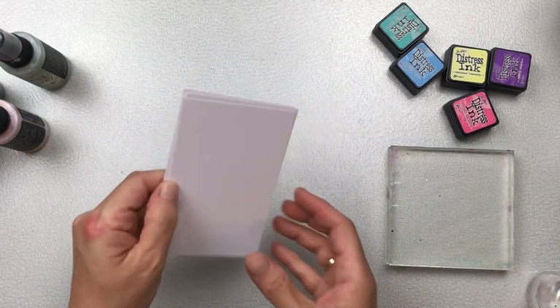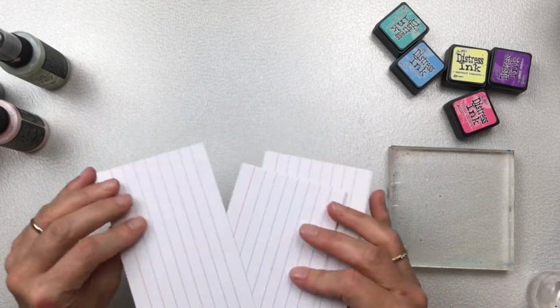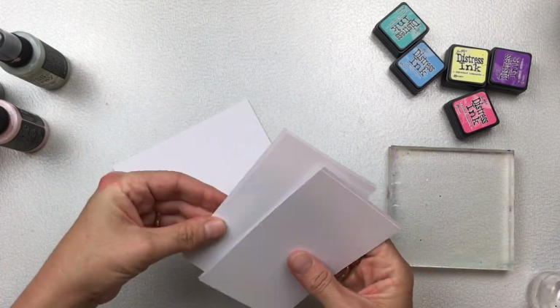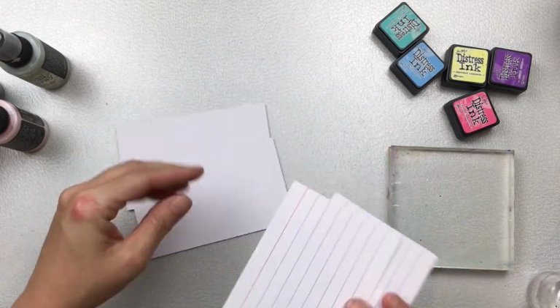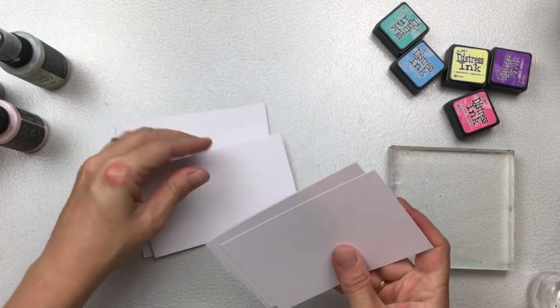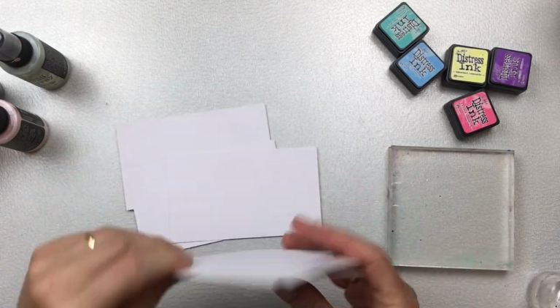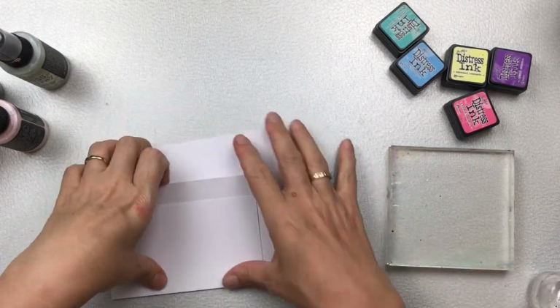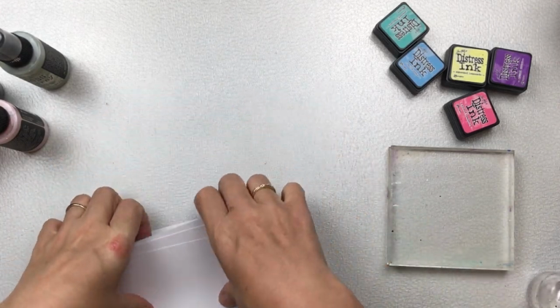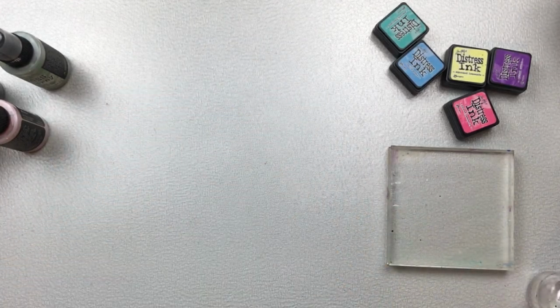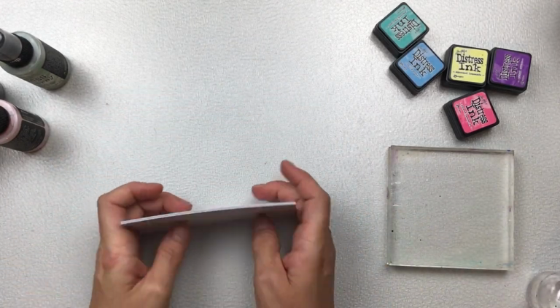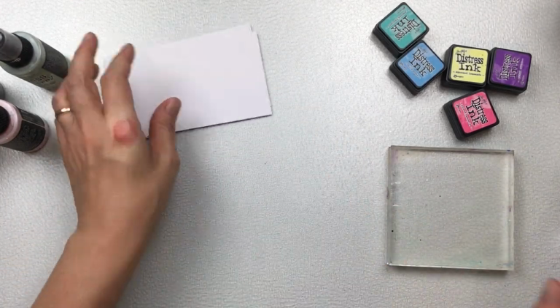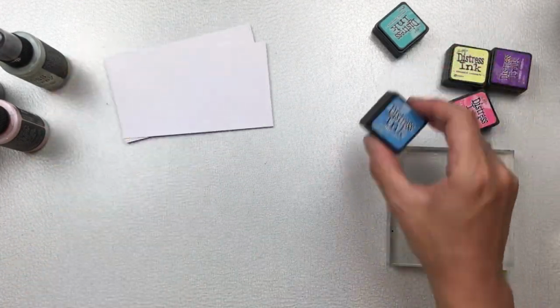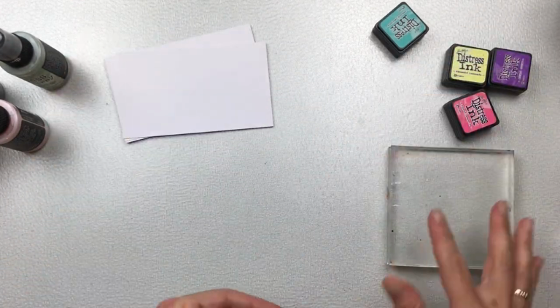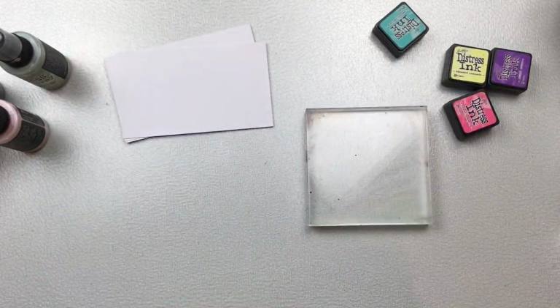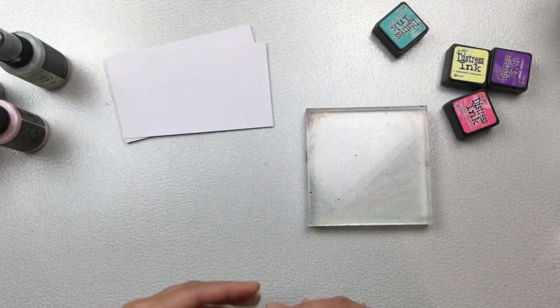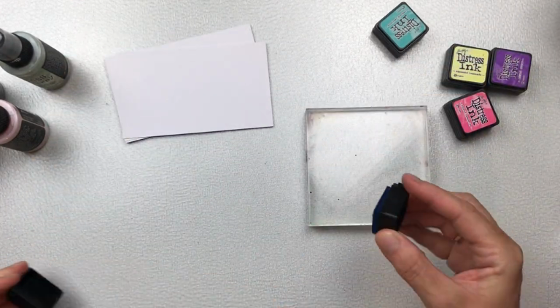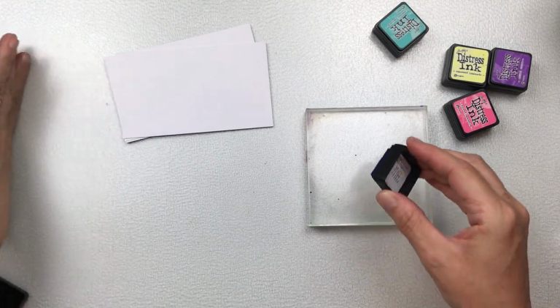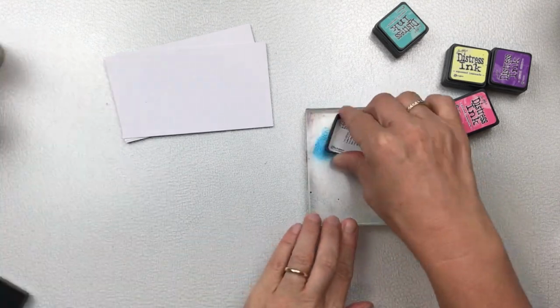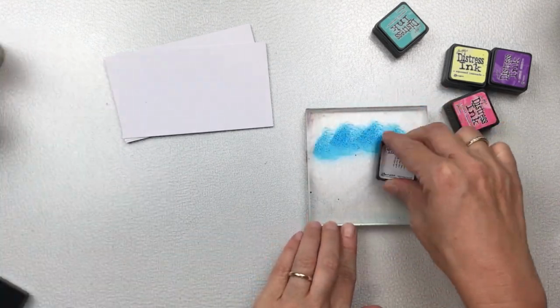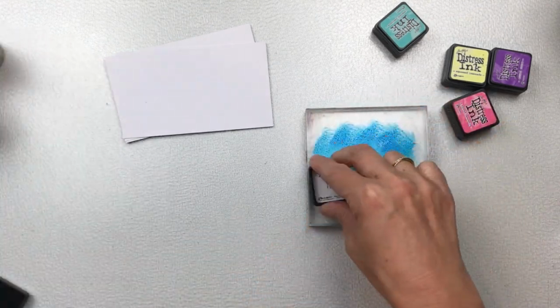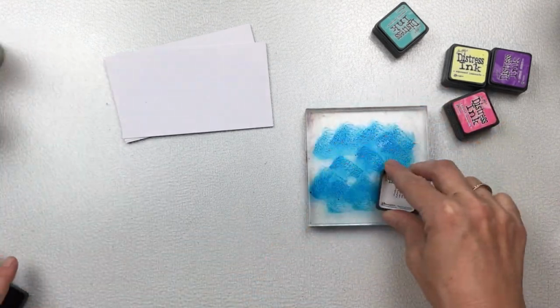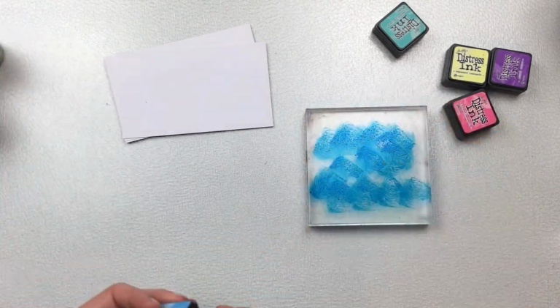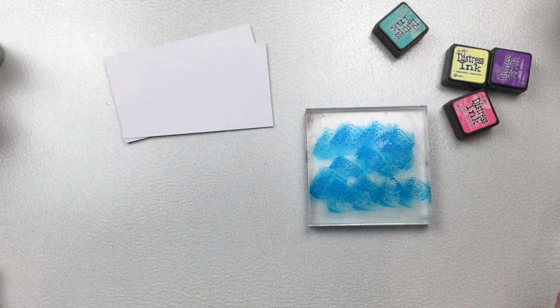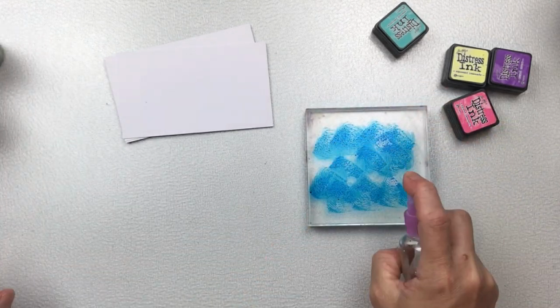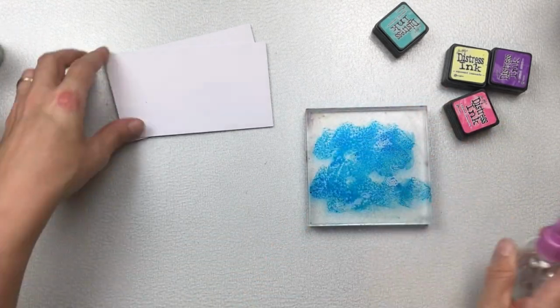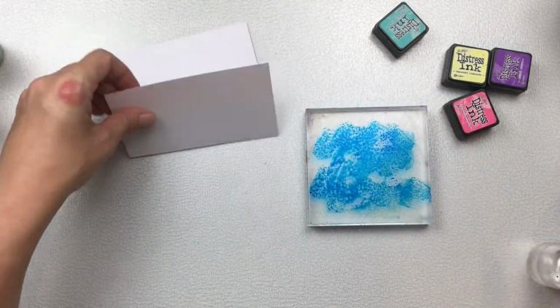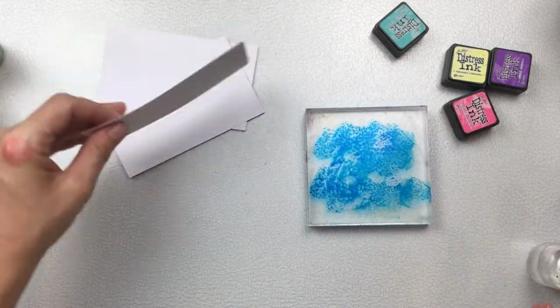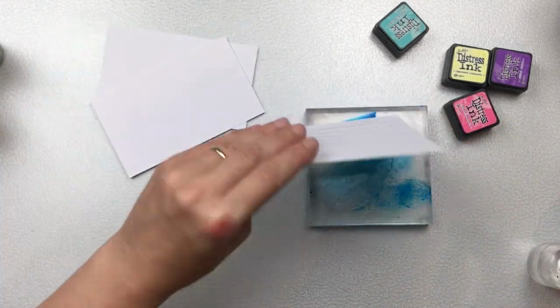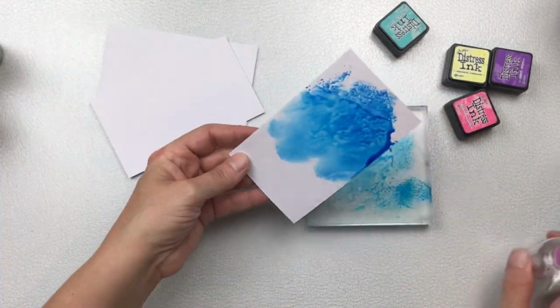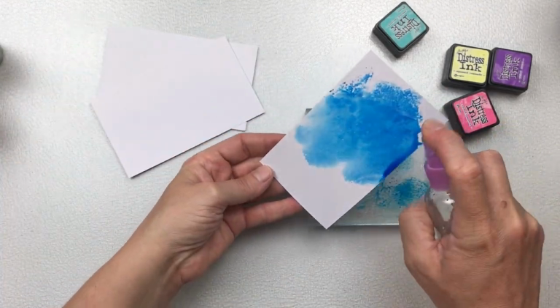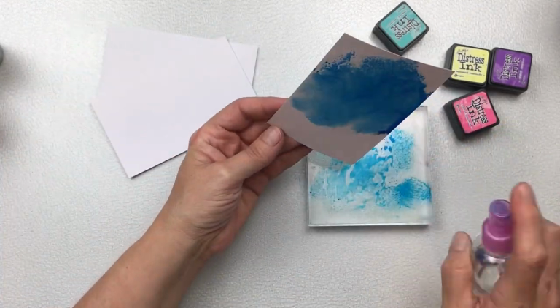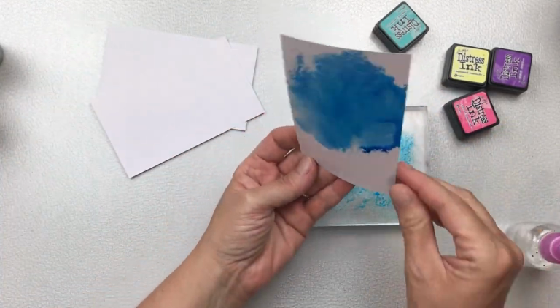I start with using plain cards — they're known as flash cards or index cards. They're plain on the one side, they've got lines on the other side, and they're a thicker cardstock.